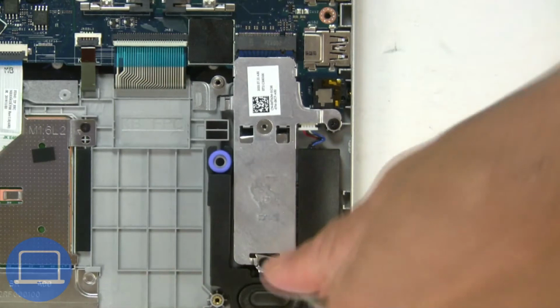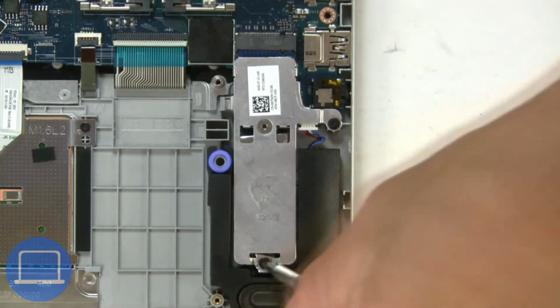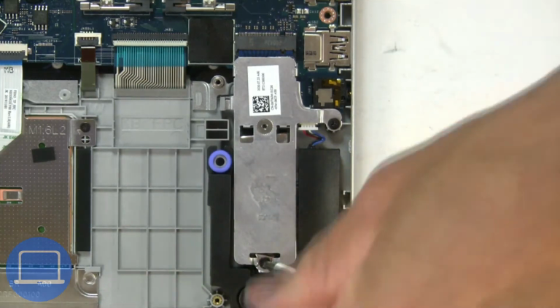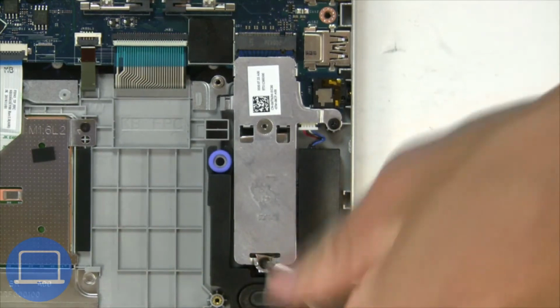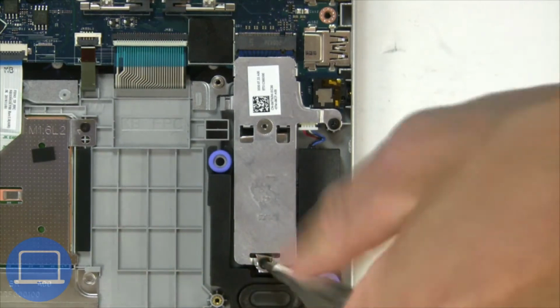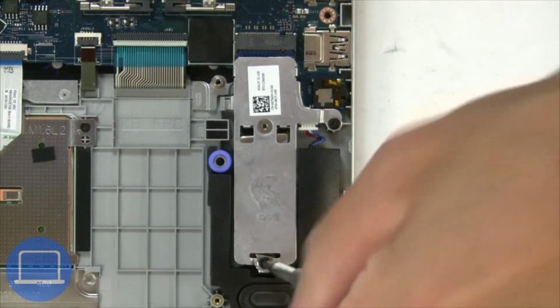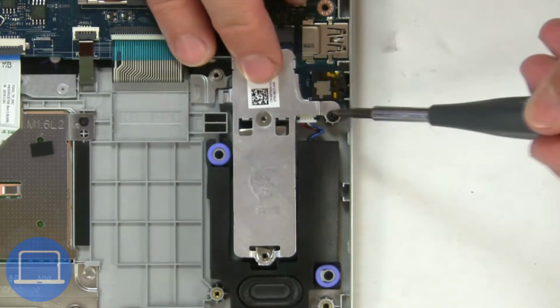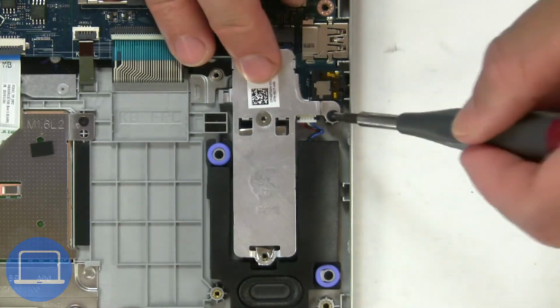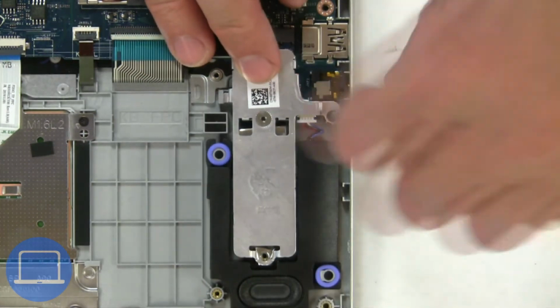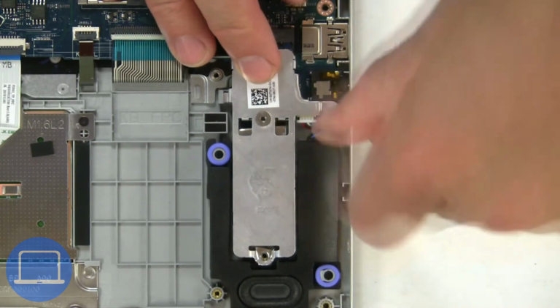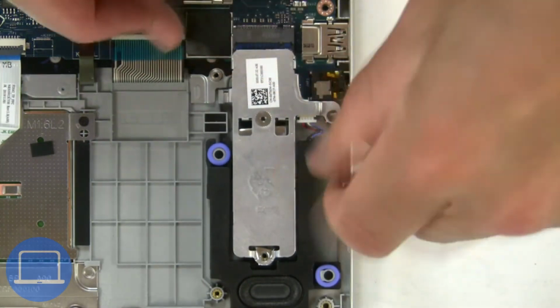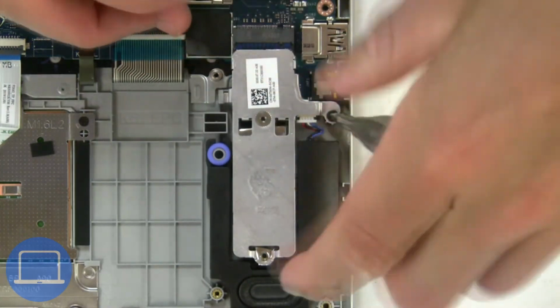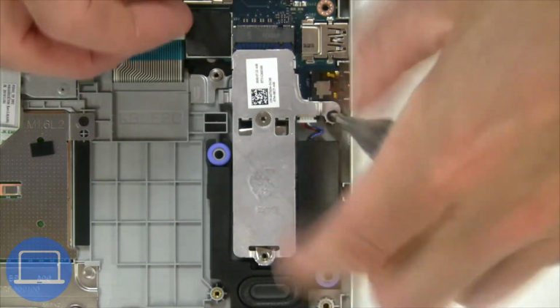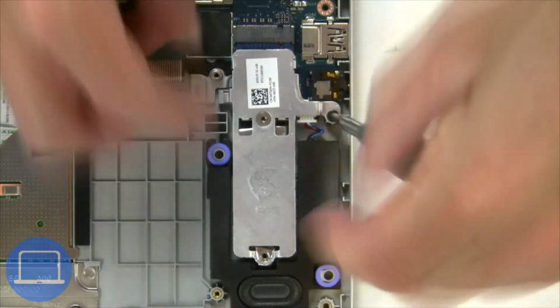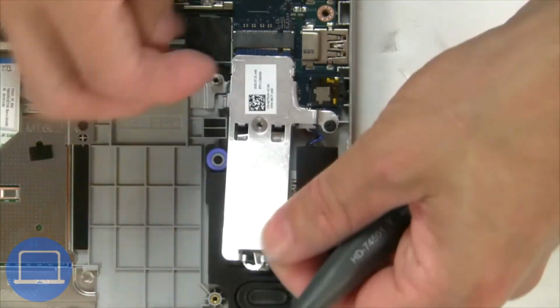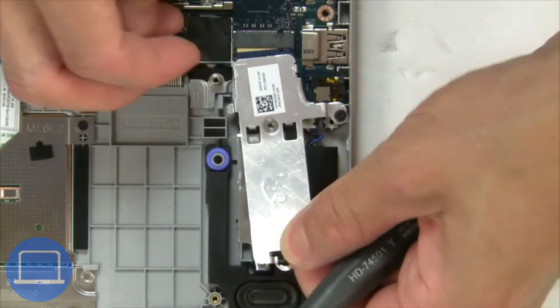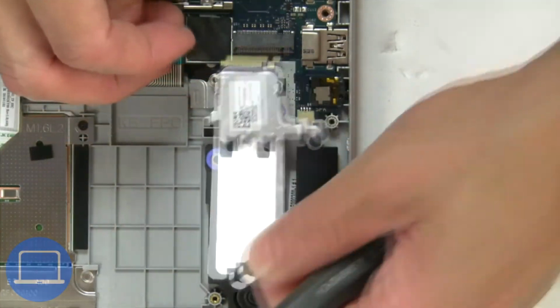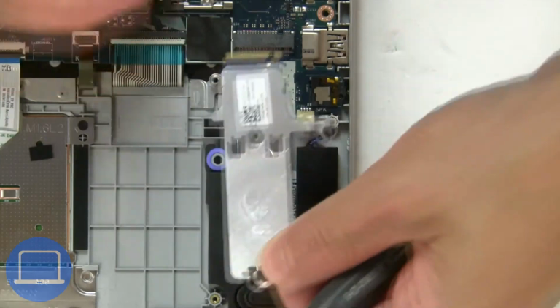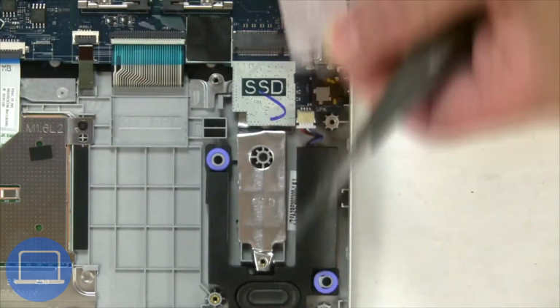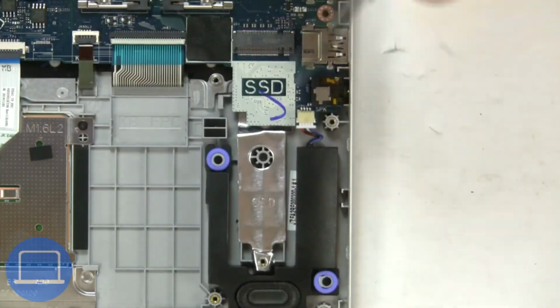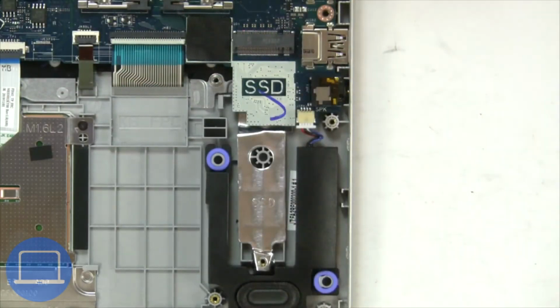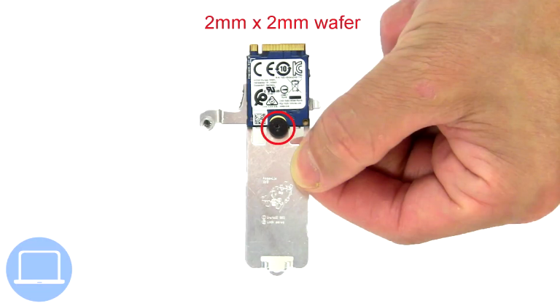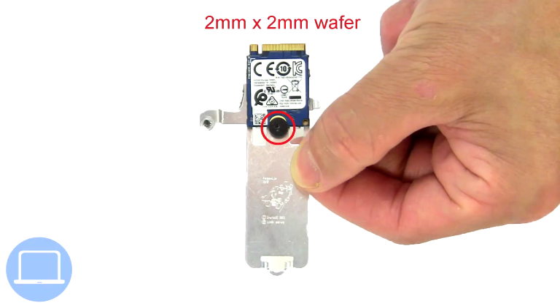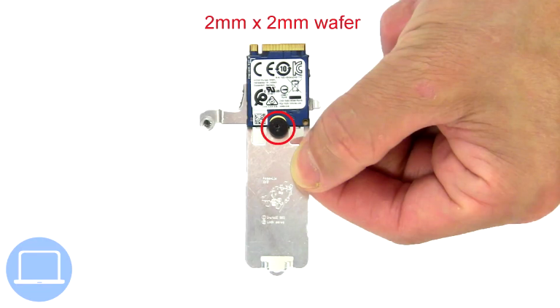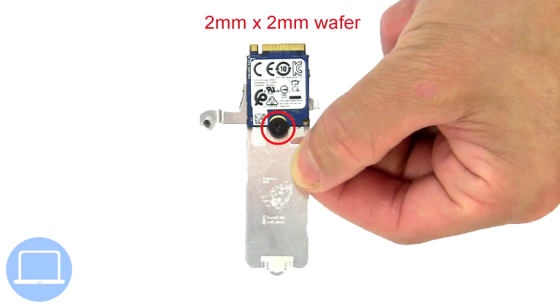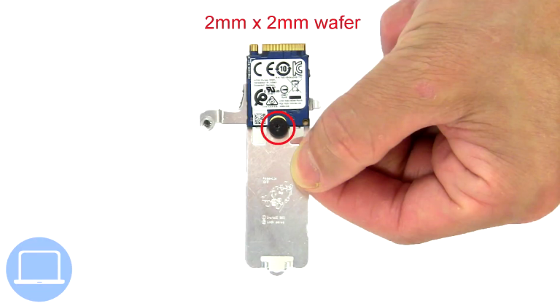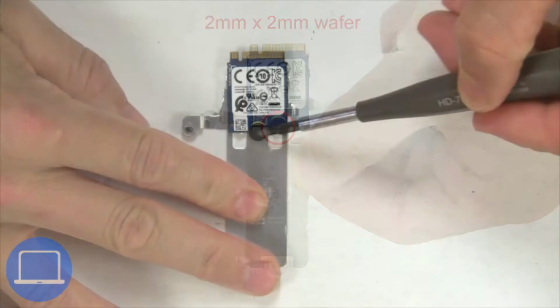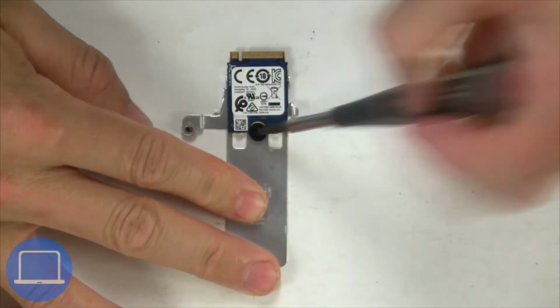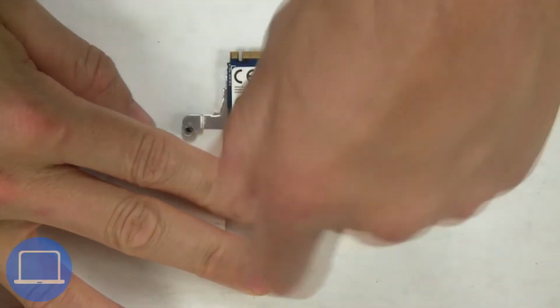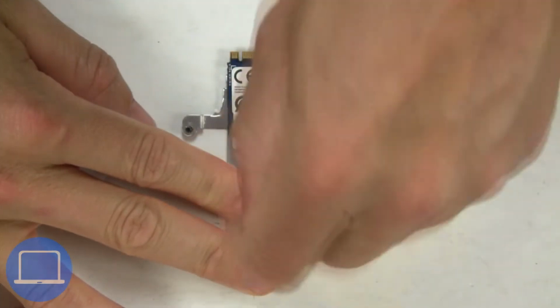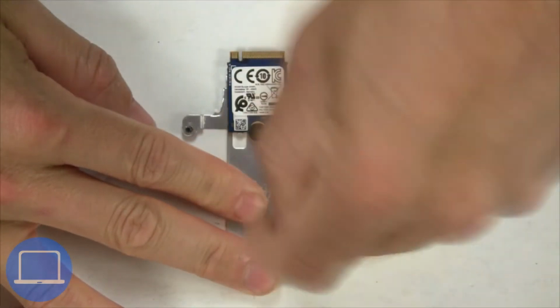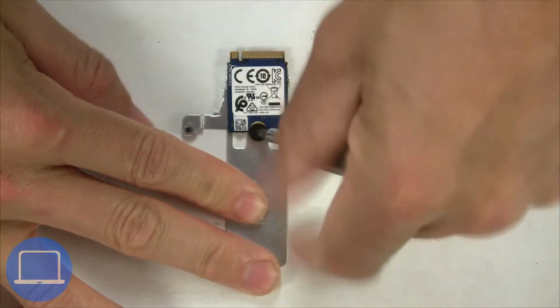Now unscrew the Solid State Drive bracket, then remove the Solid State Drive.